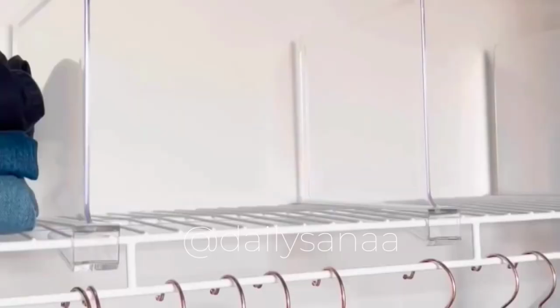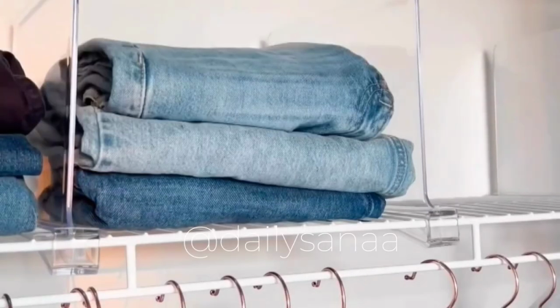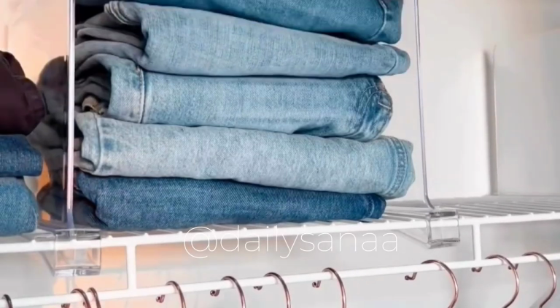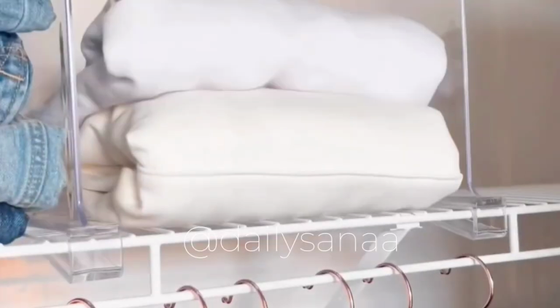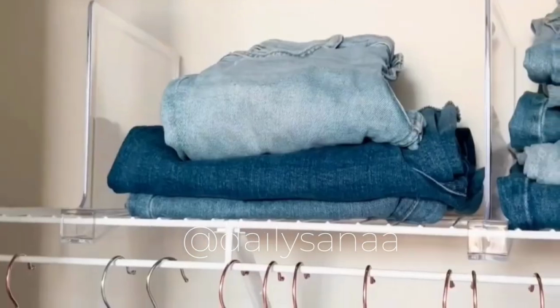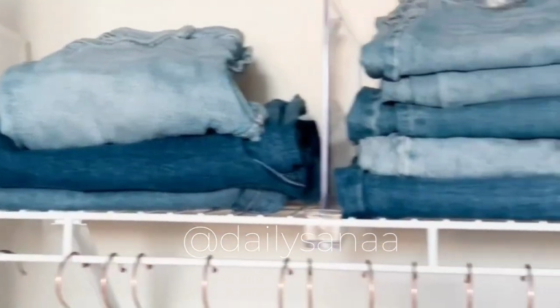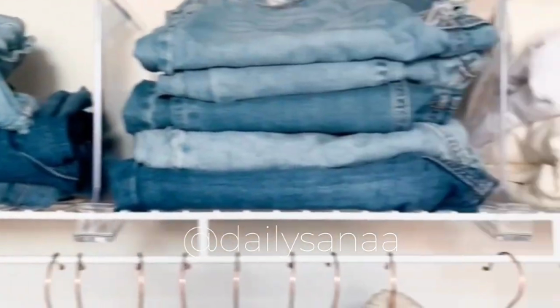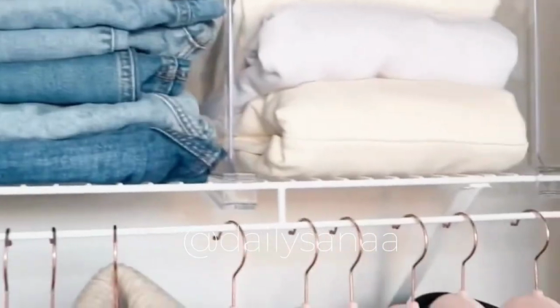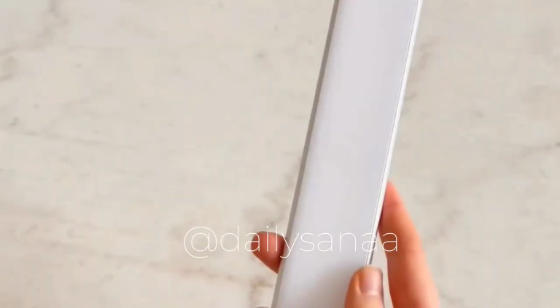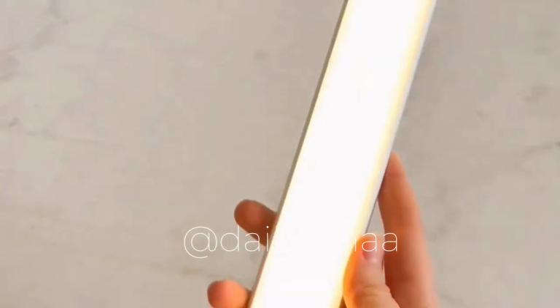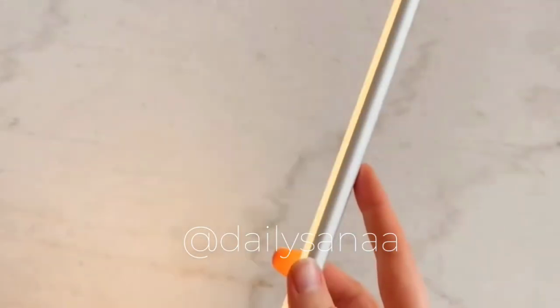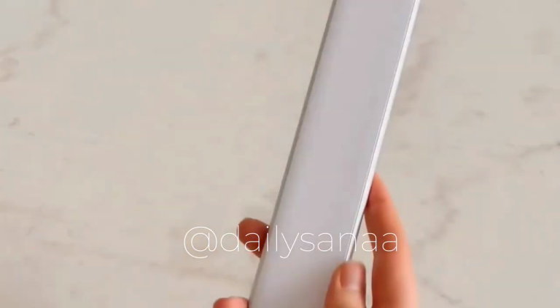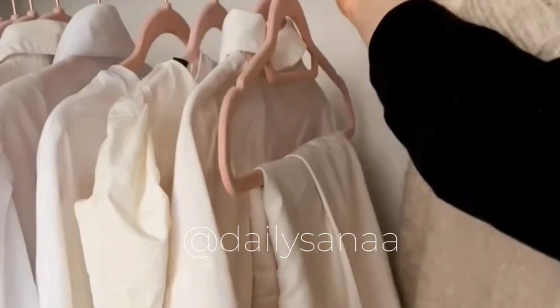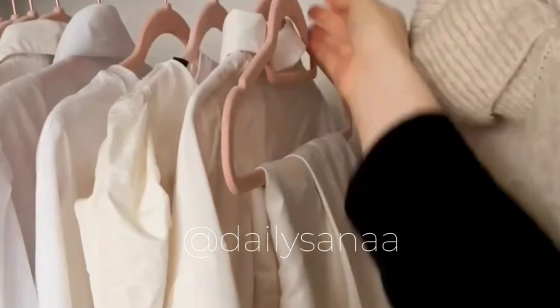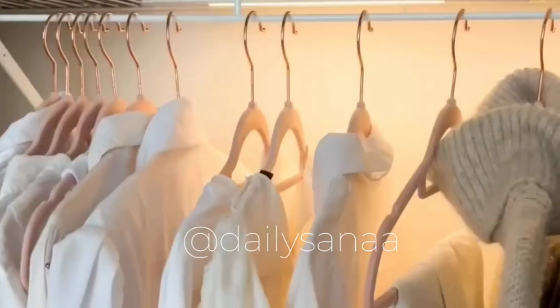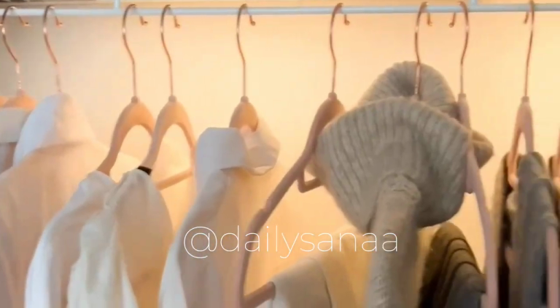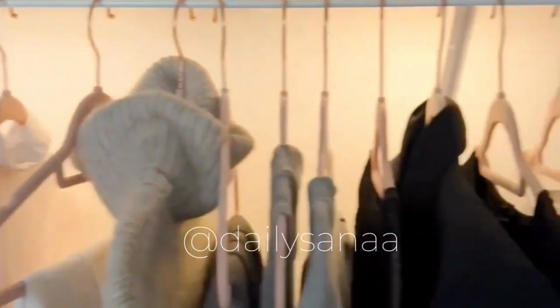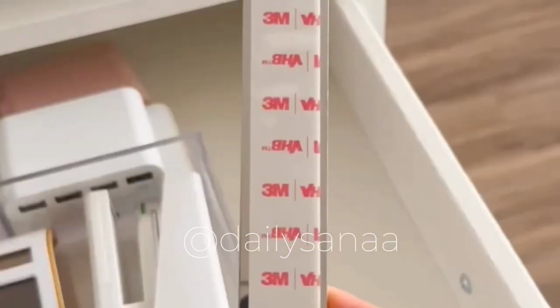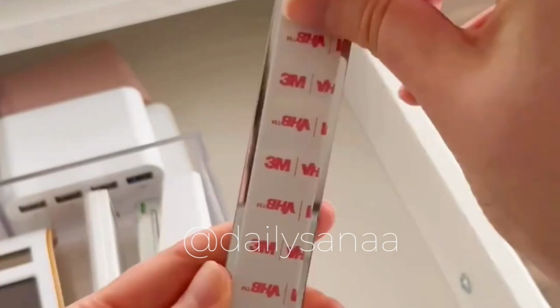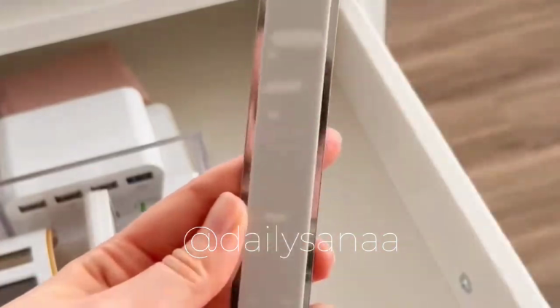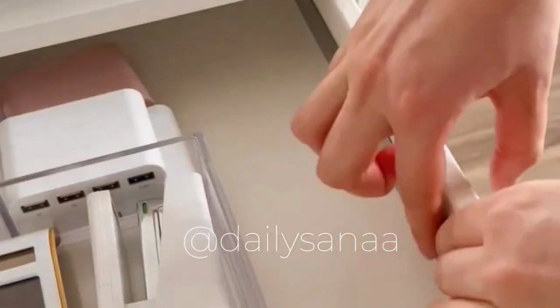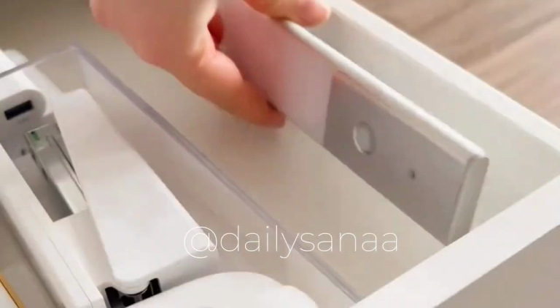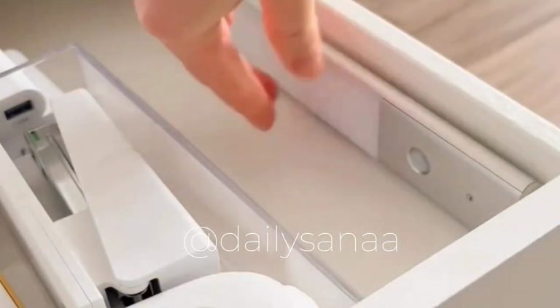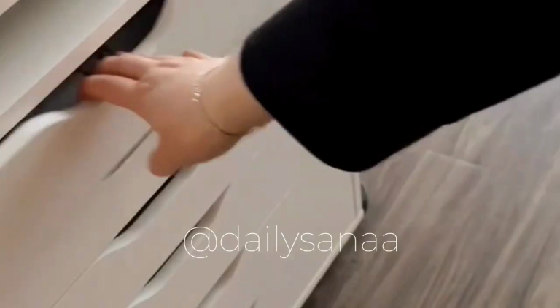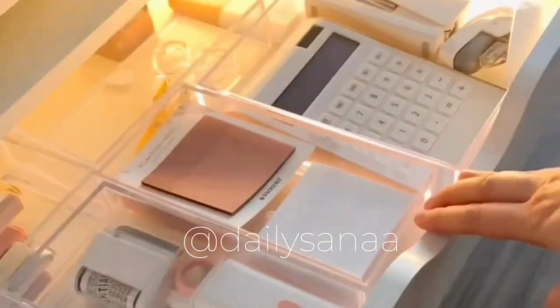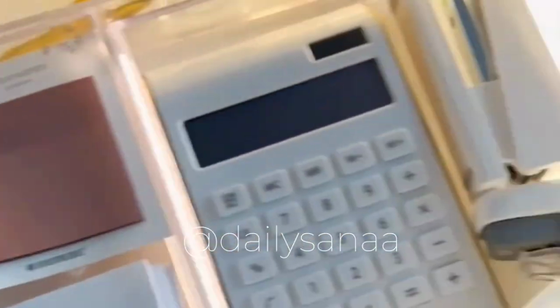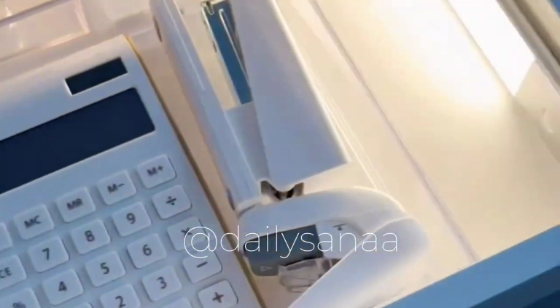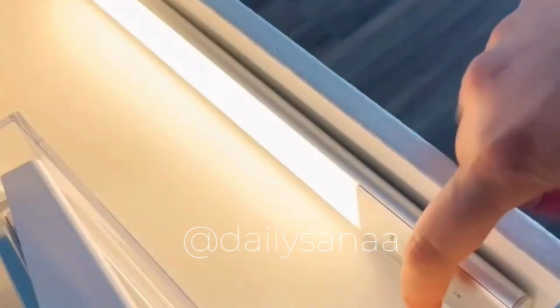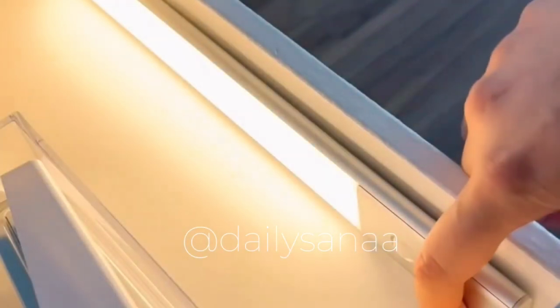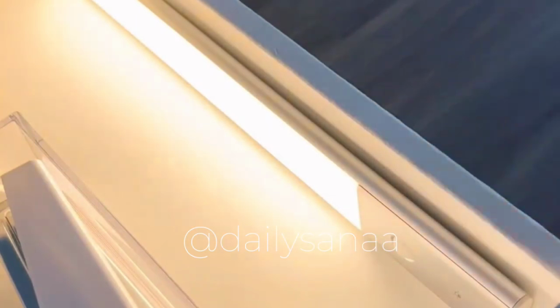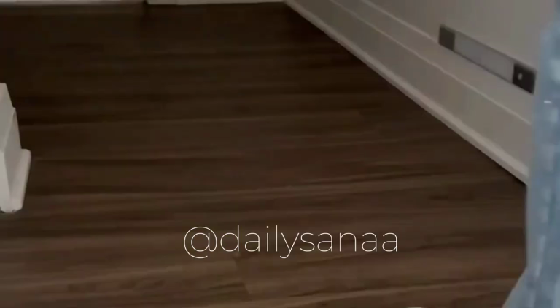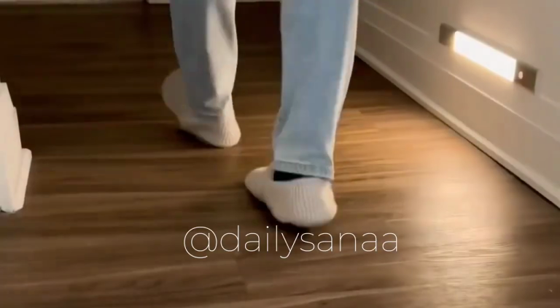If your top closet shelf tends to get messy, you might need these acrylic shelf dividers — I use mine for clothes but they can be used for handbags, towels, or even books. This is a motion sensor lamp which can easily be attached to any magnetic surface. It also comes with a magnetic strip which allows you to attach it in other places as well.